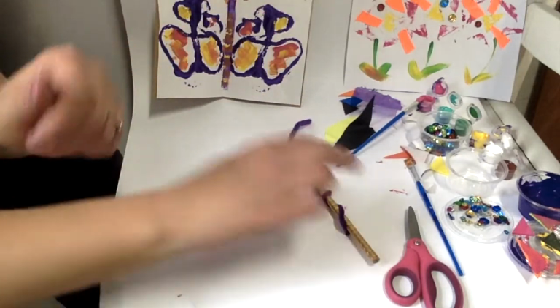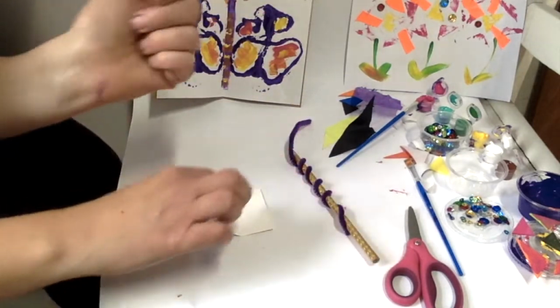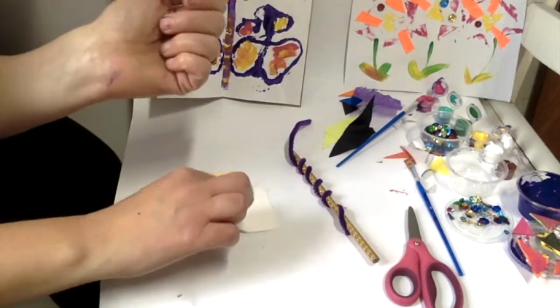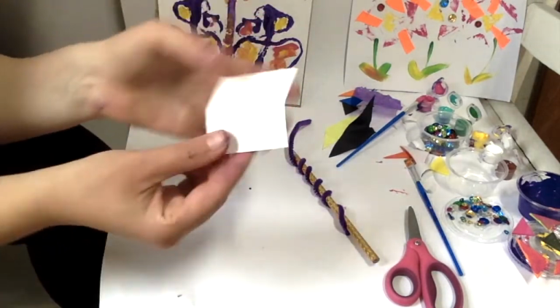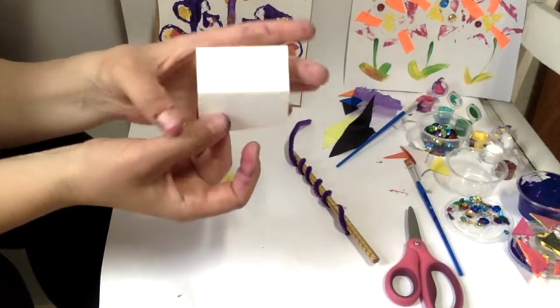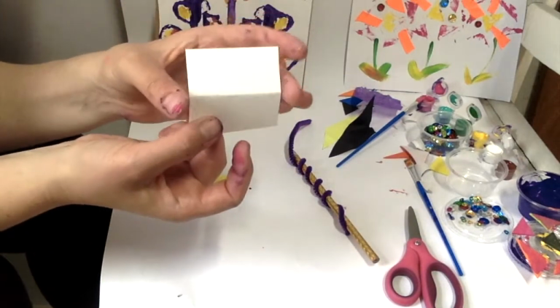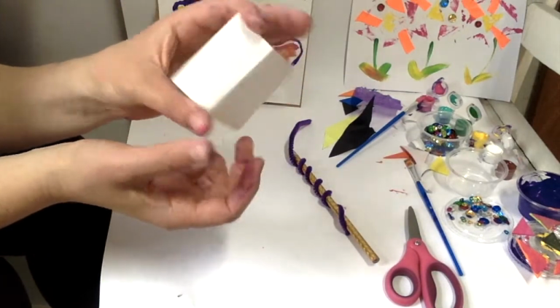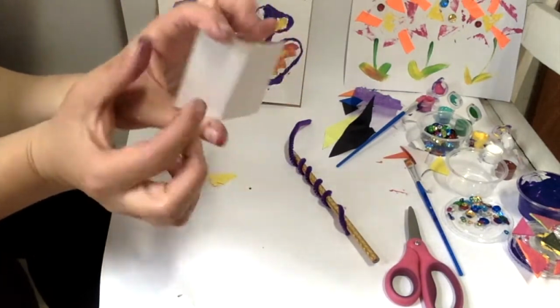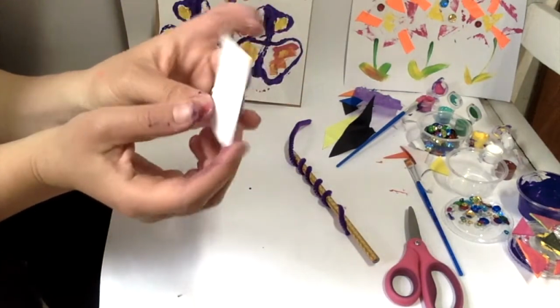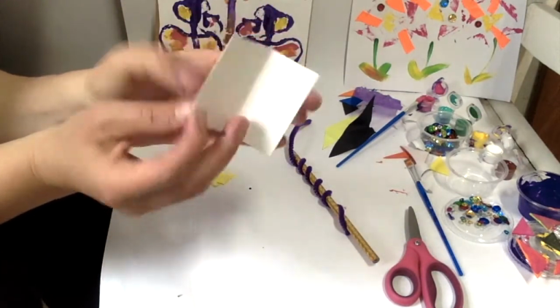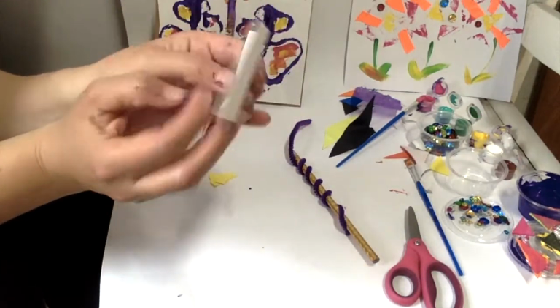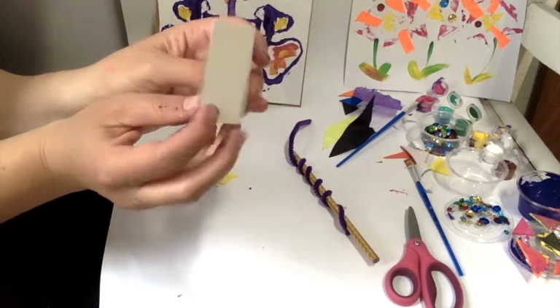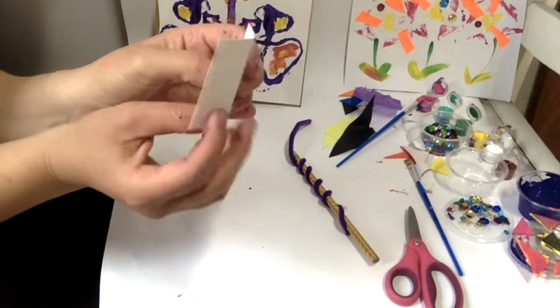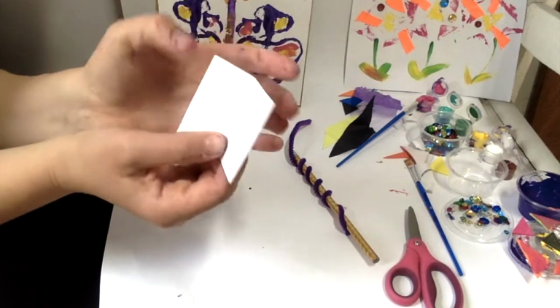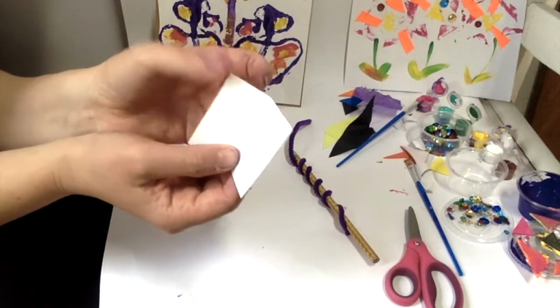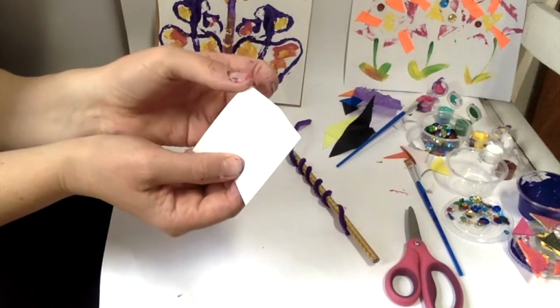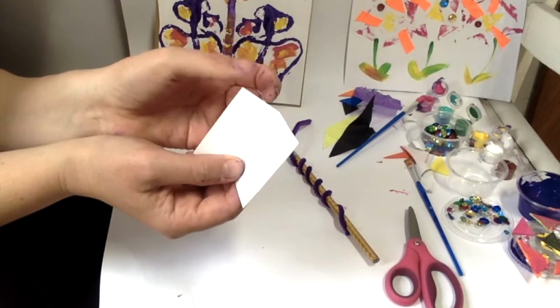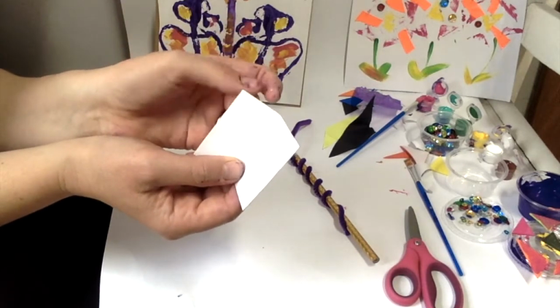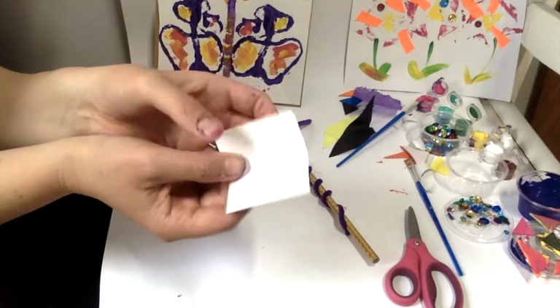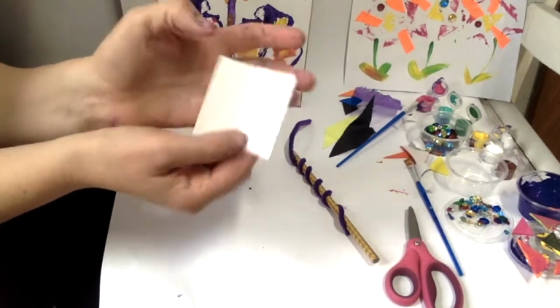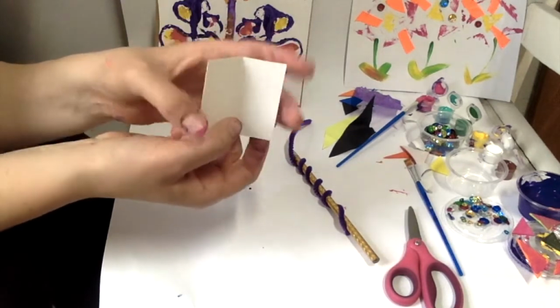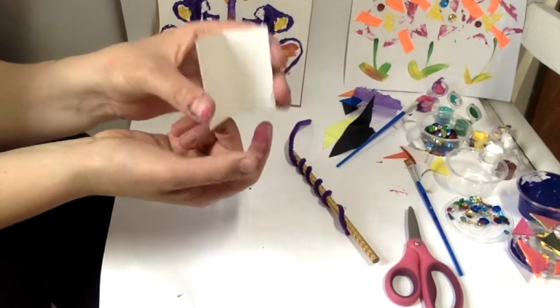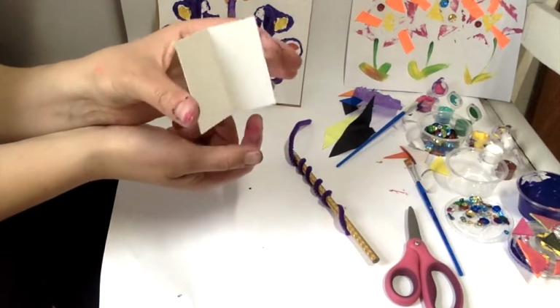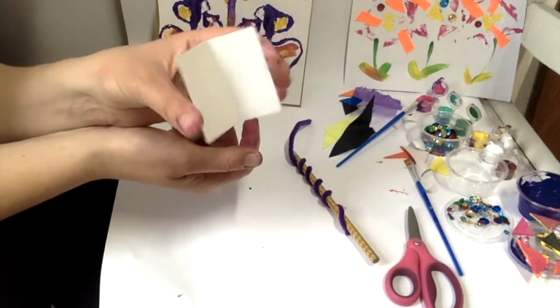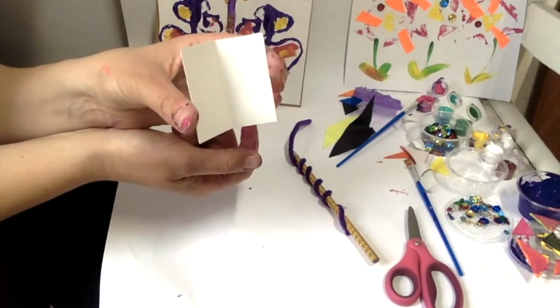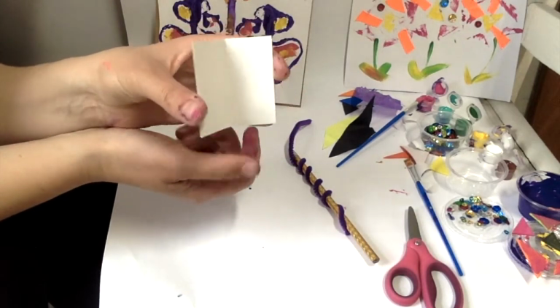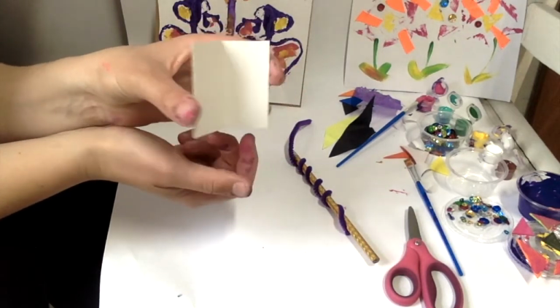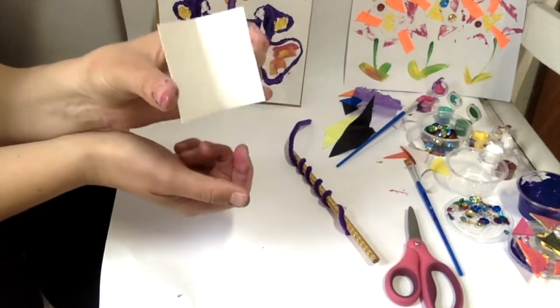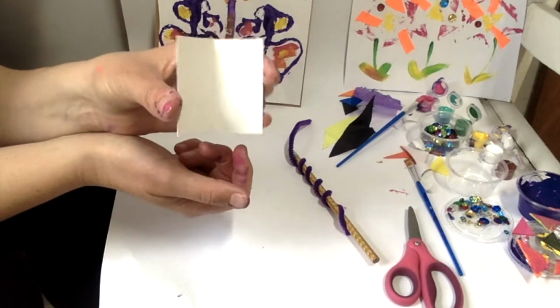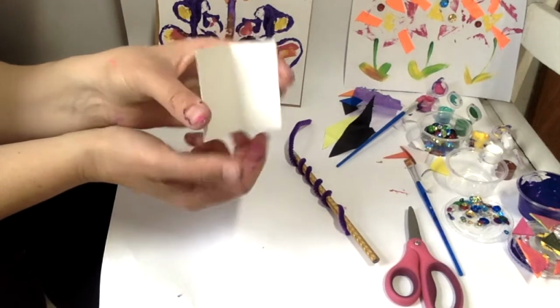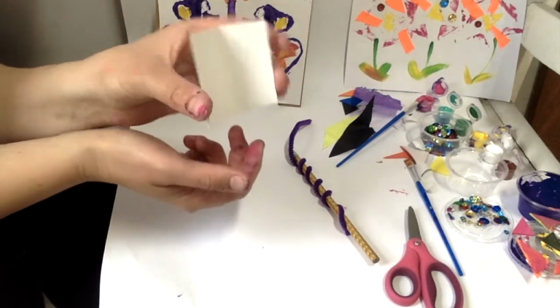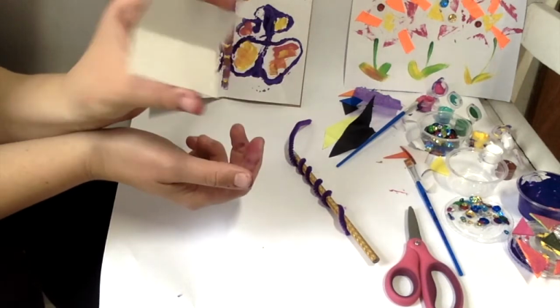Now in your scrap pack there should be one piece of paper that is a little bit harder, a little sturdier than the other pieces. You can use this piece.